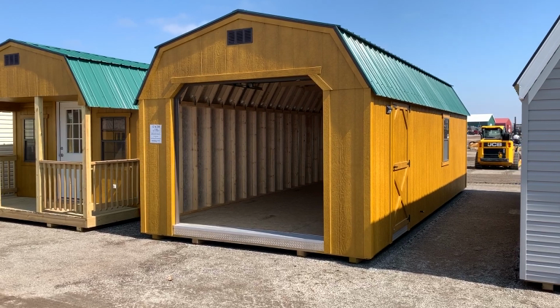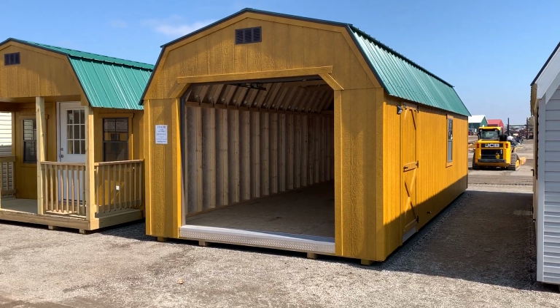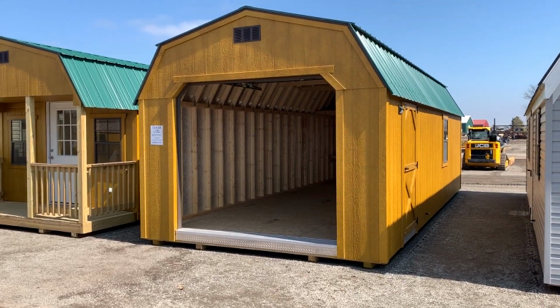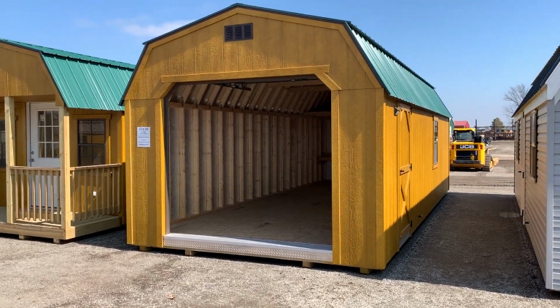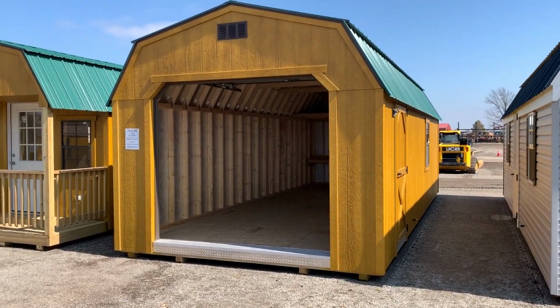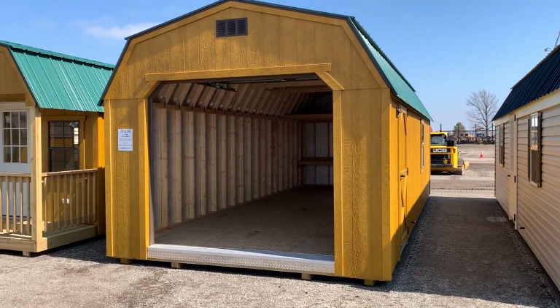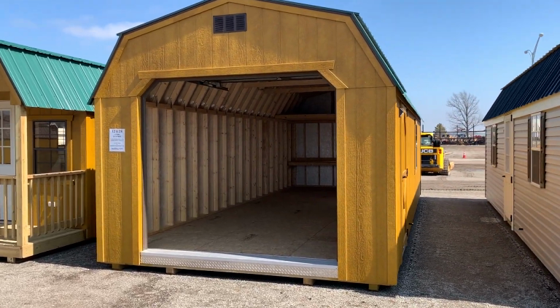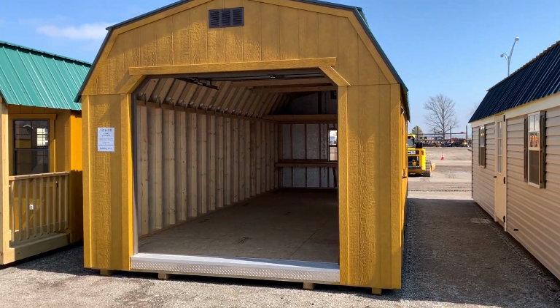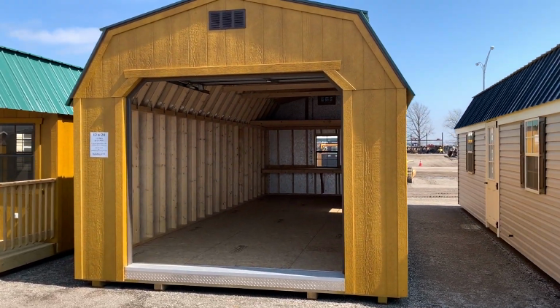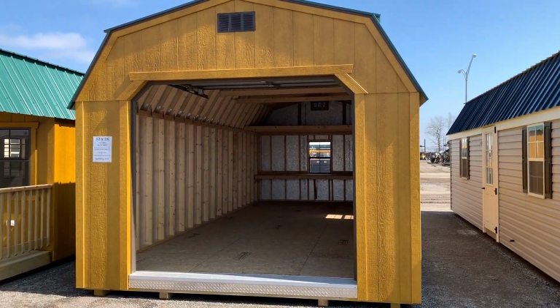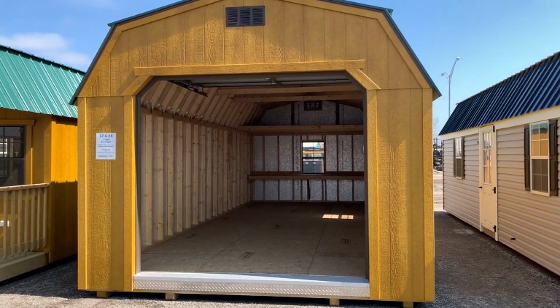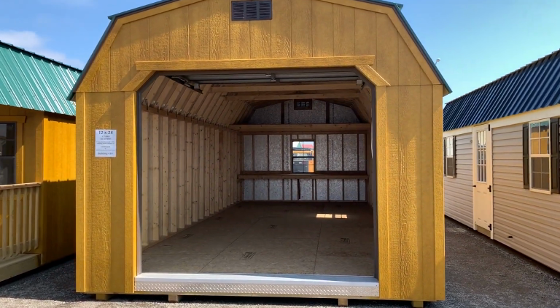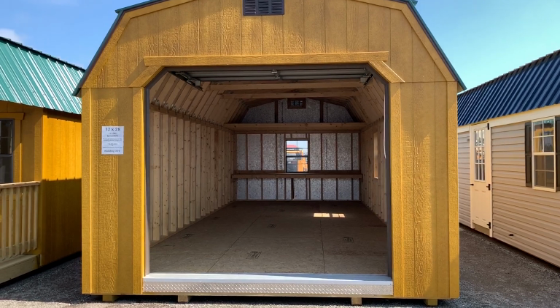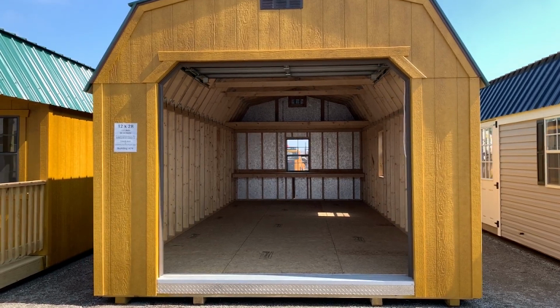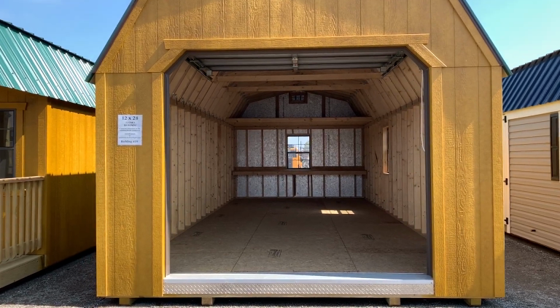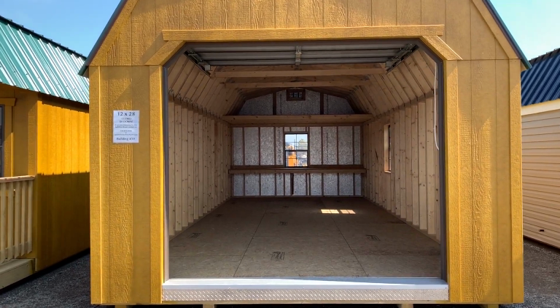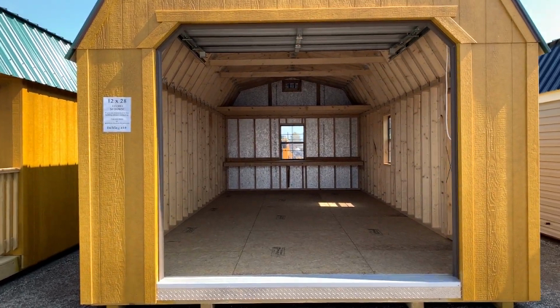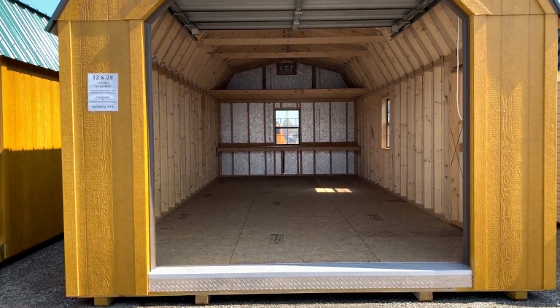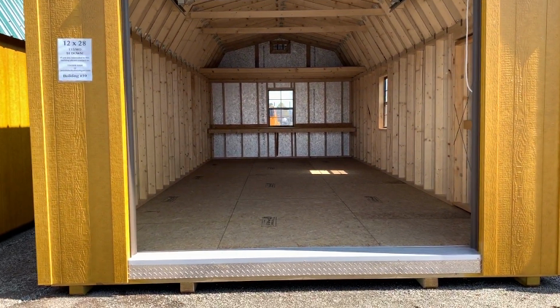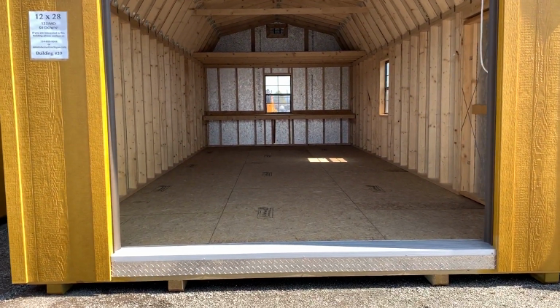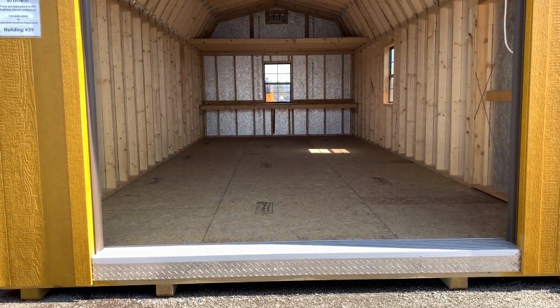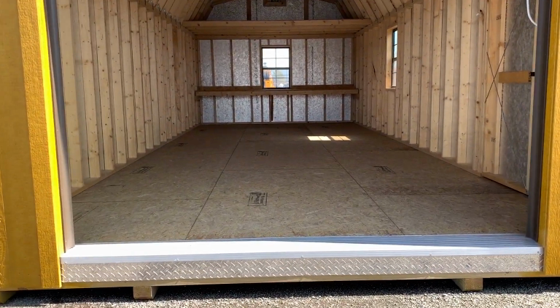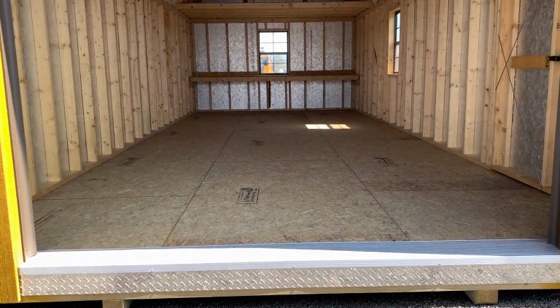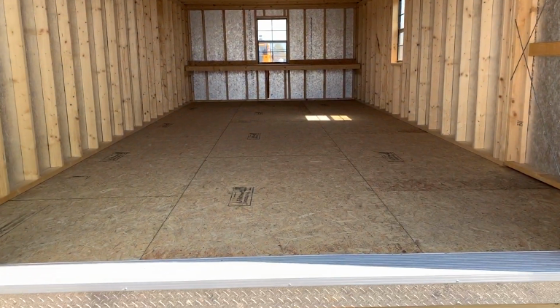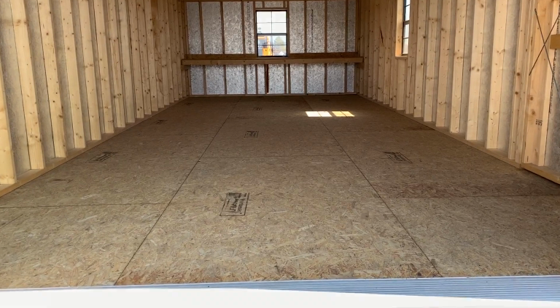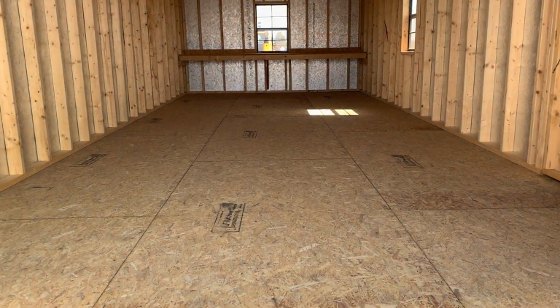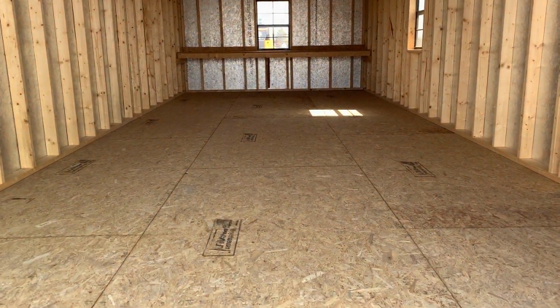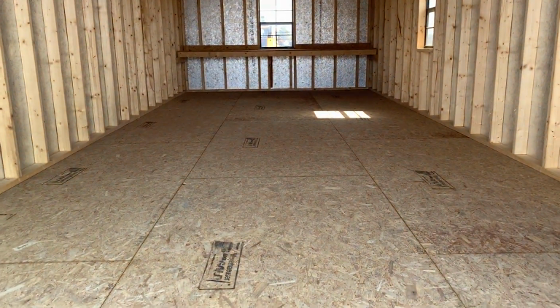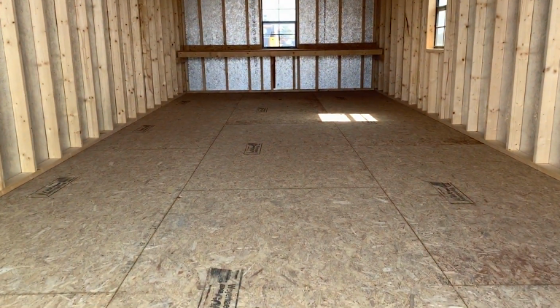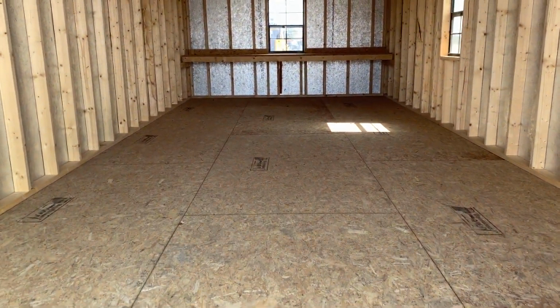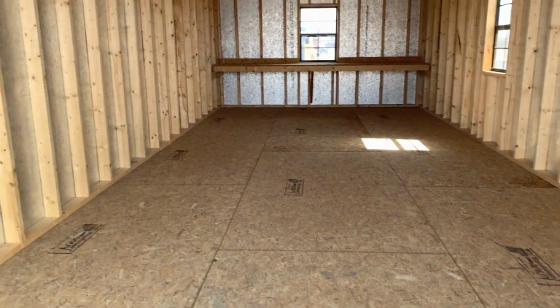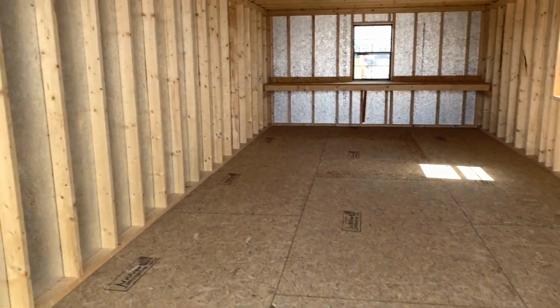This is a 12 by 28 smart barn equipped as a garage. When we build these as garages, we upgrade the floor to have three-quarter inch tongue and groove flooring, and we also use the floor joist 12 on center for extra support.